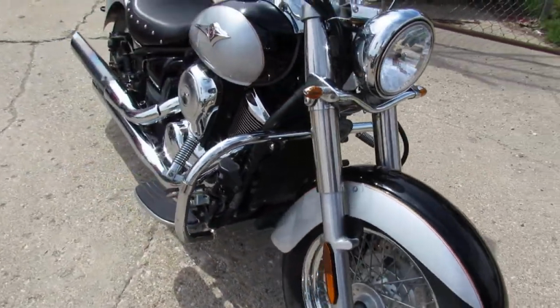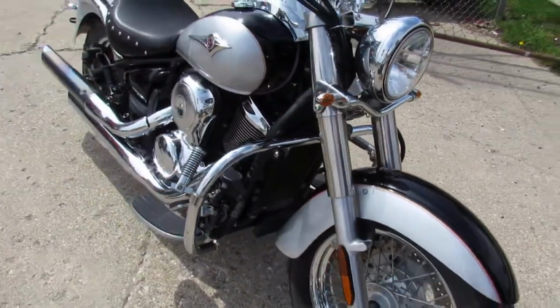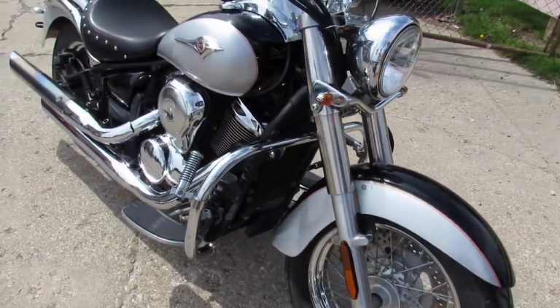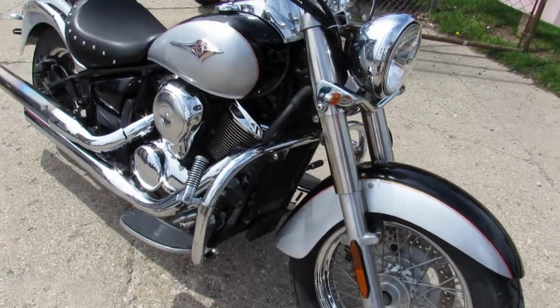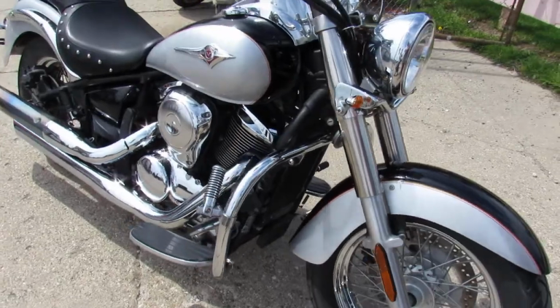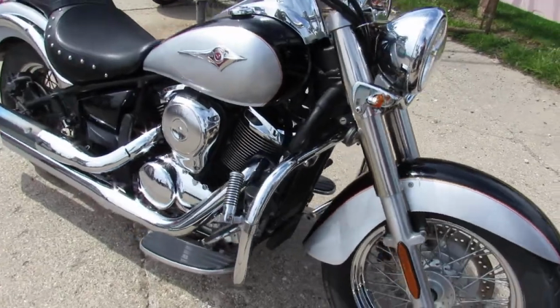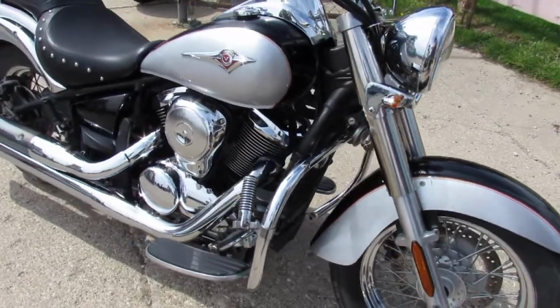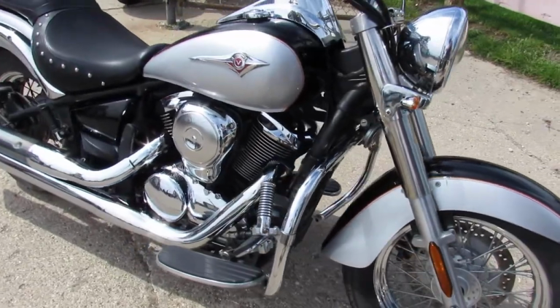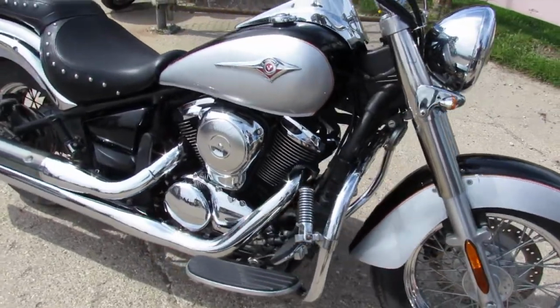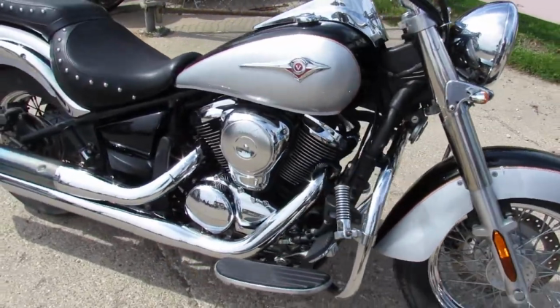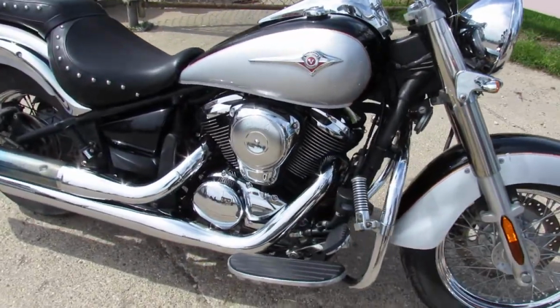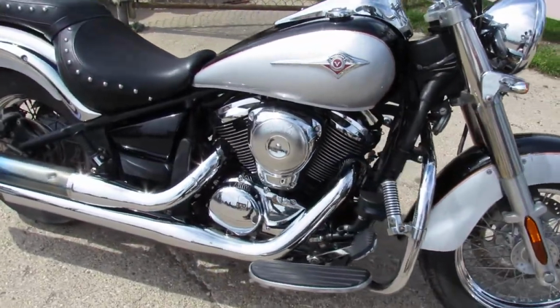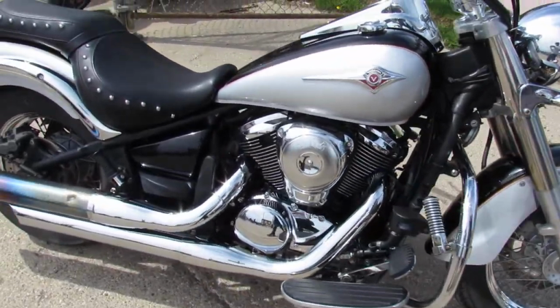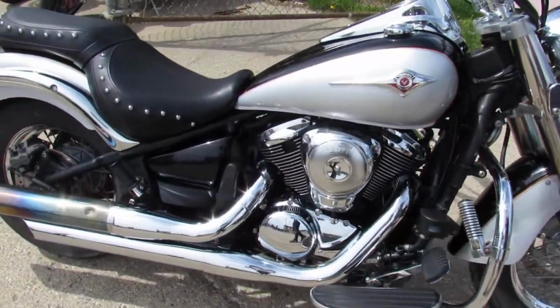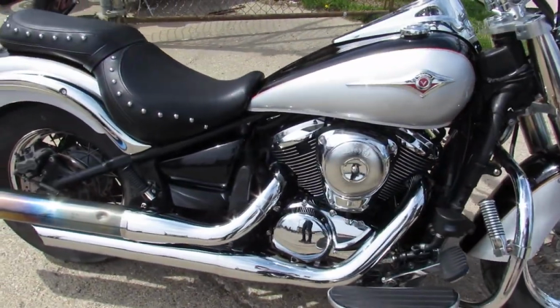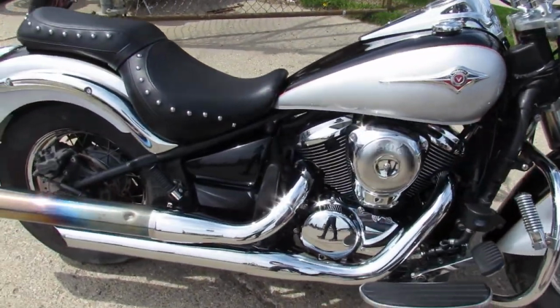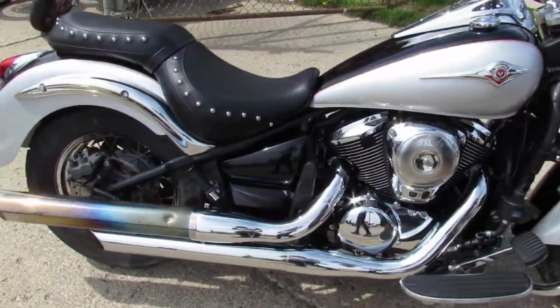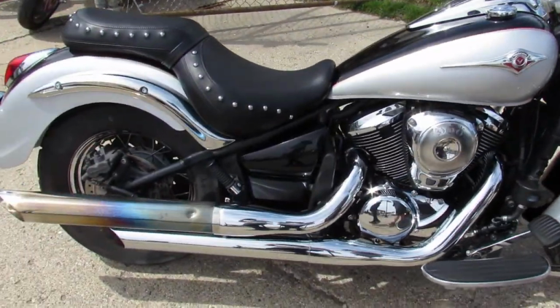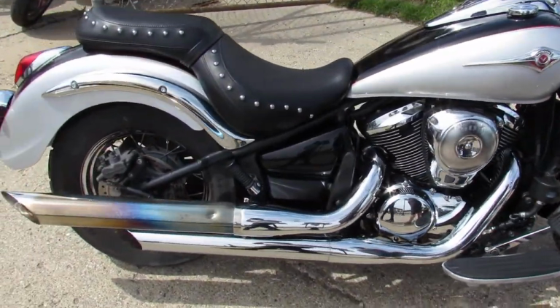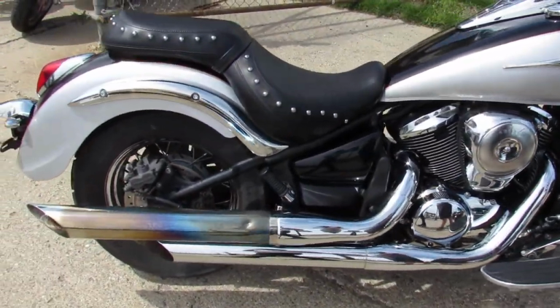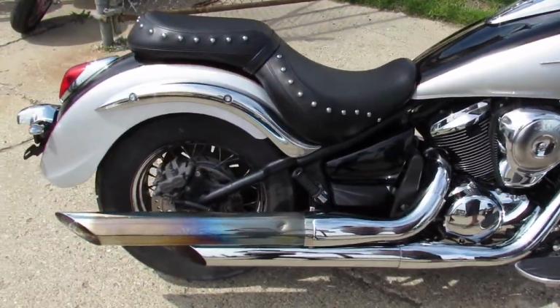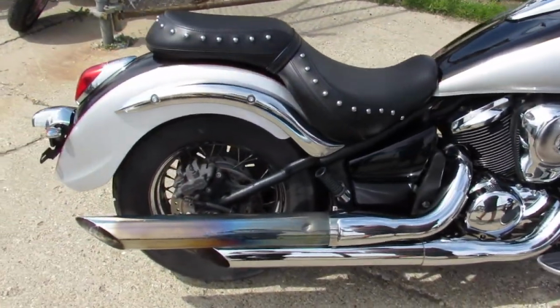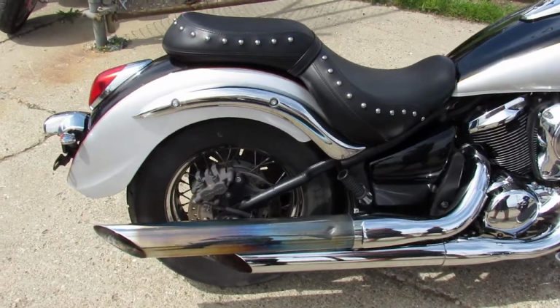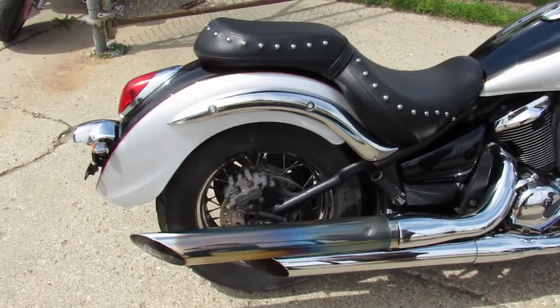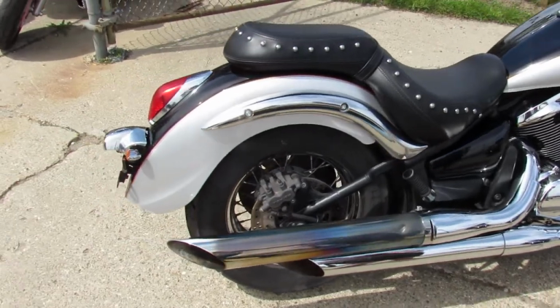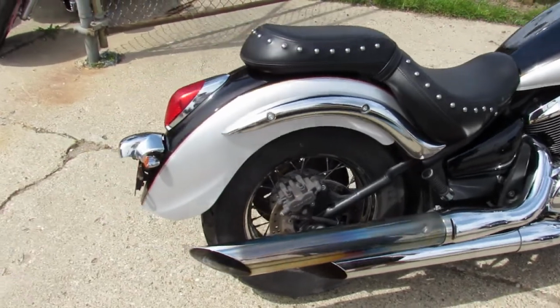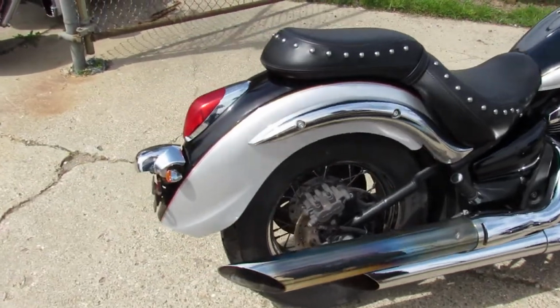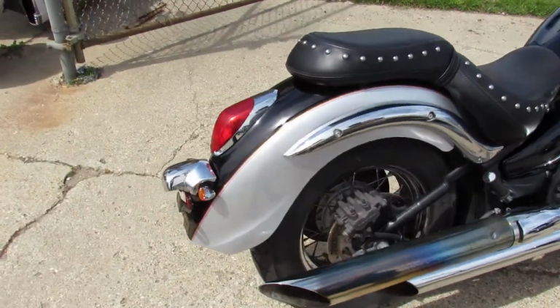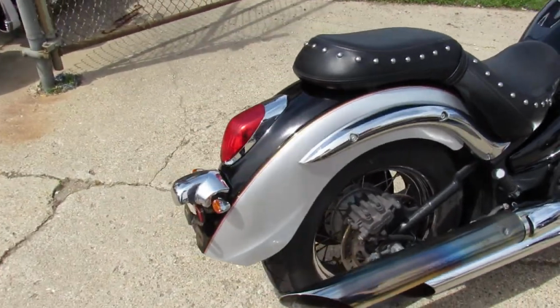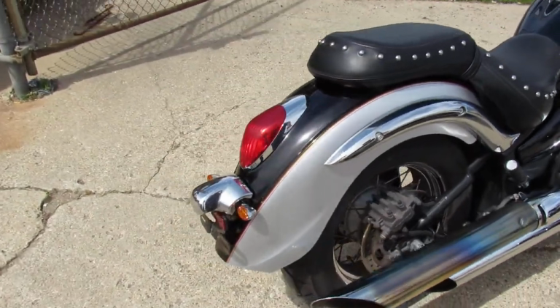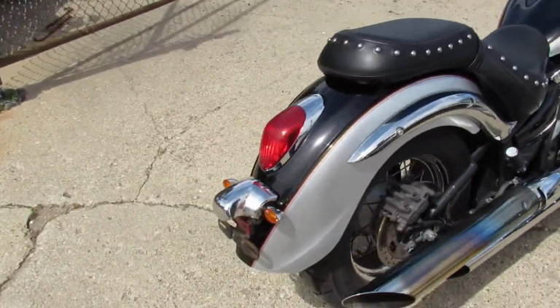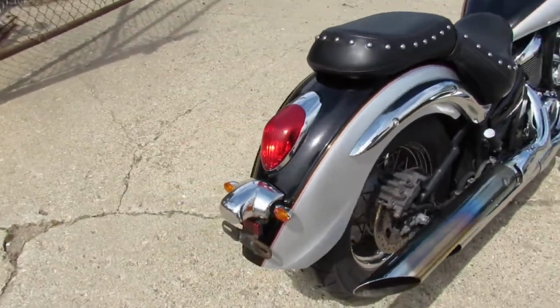Comes in that two-tone black and silver paint. It's got beach bars, low miles — only 18,000 miles. Runs strong, needs nothing. Got service here at the dealership.